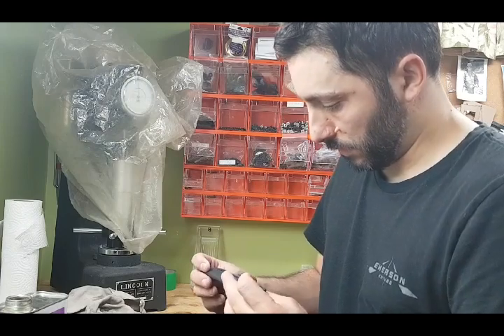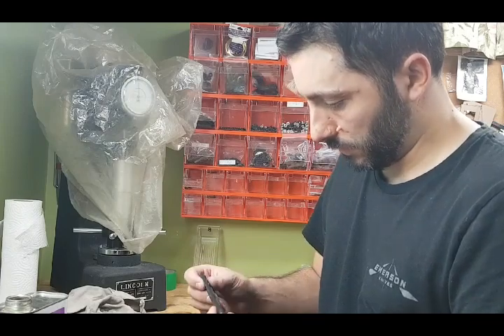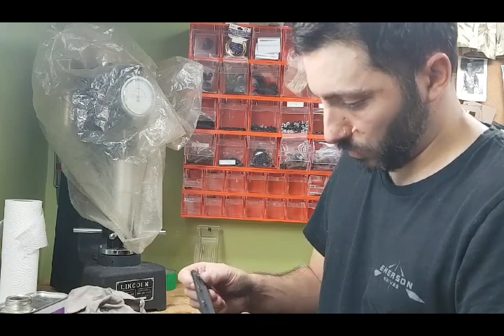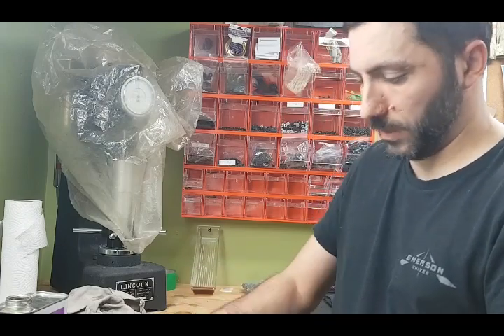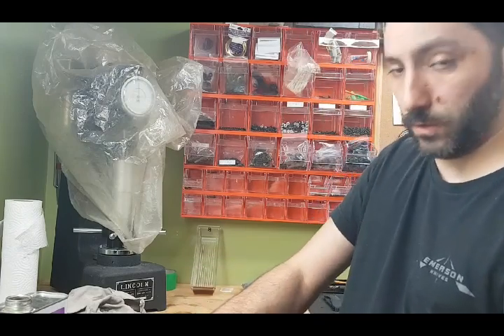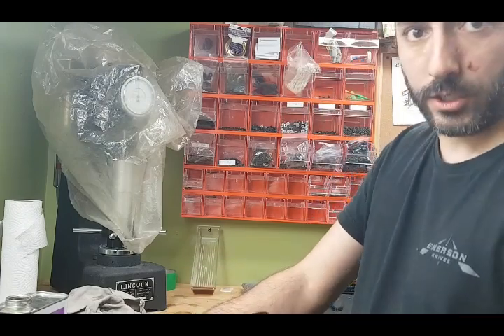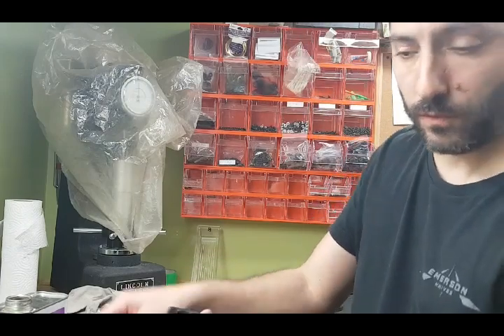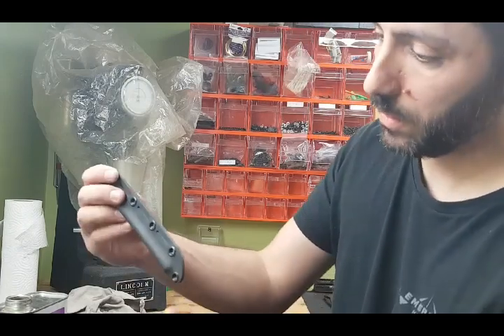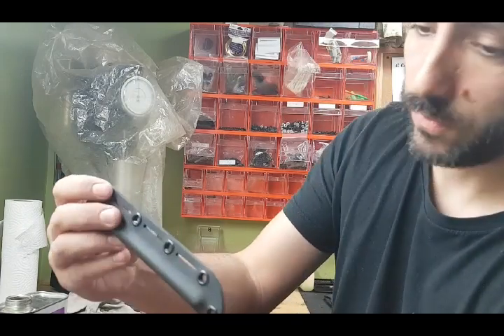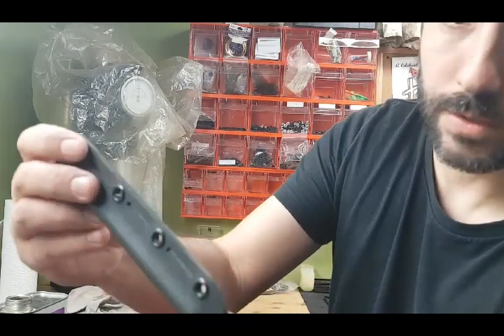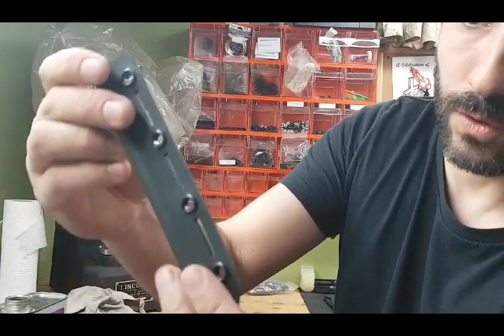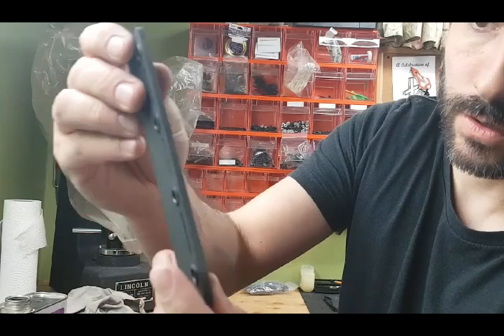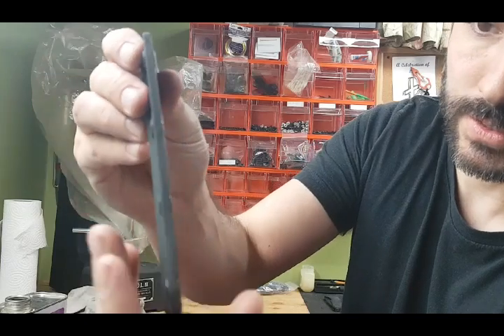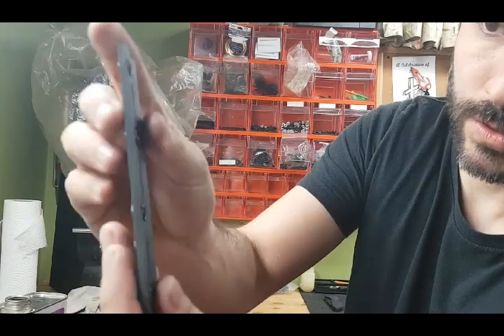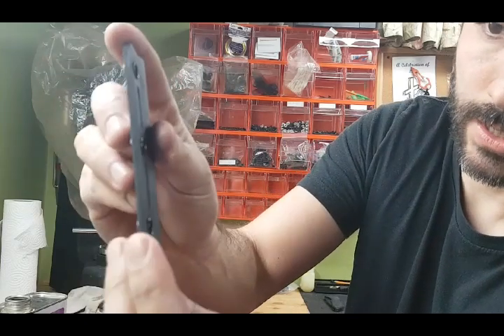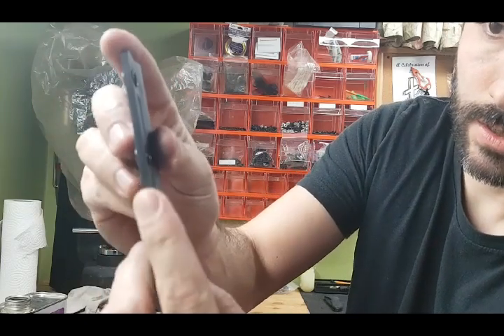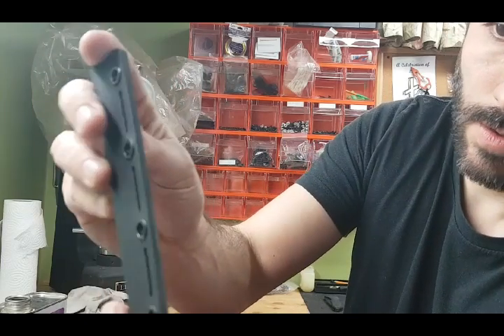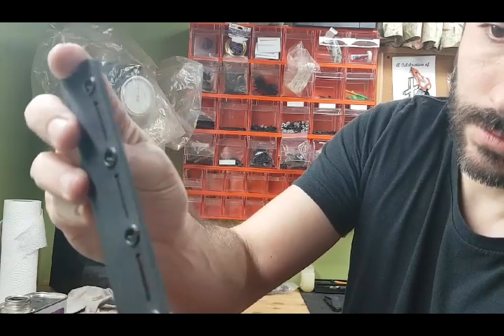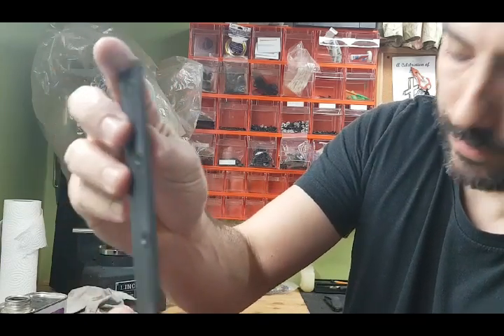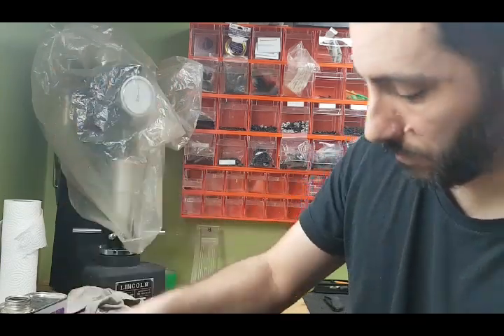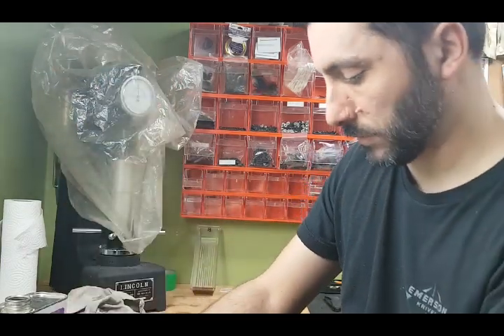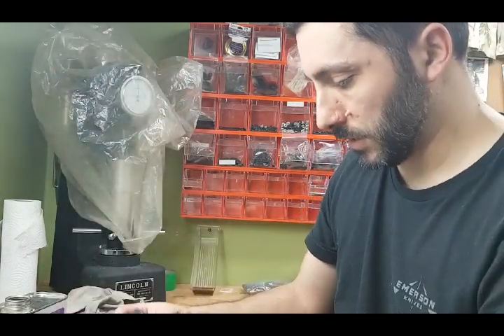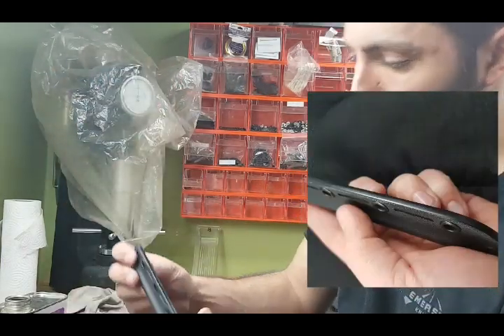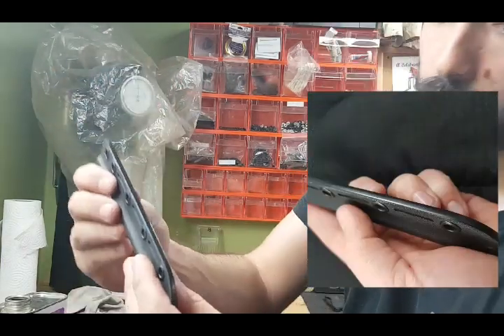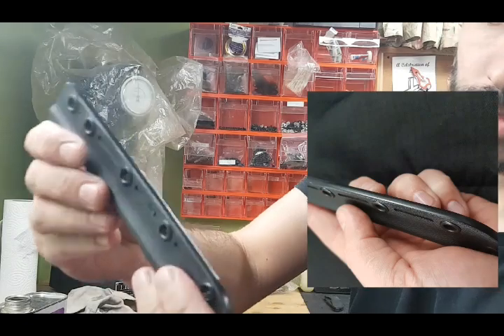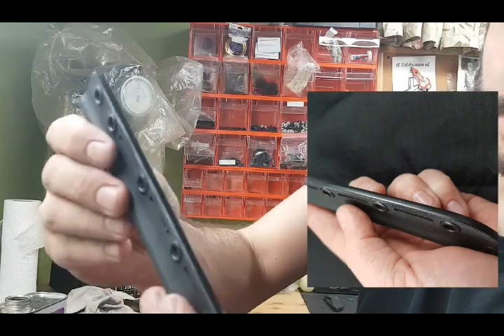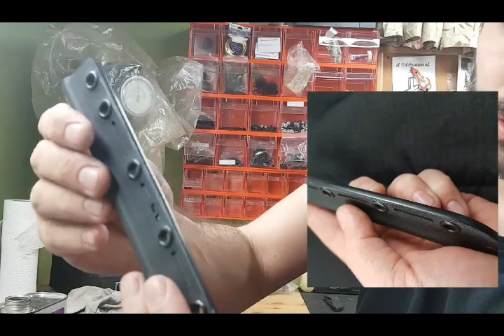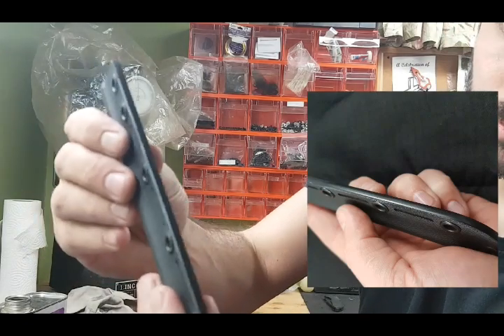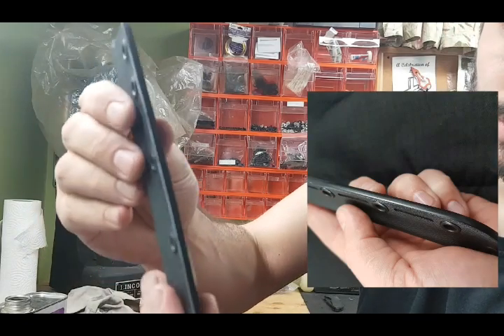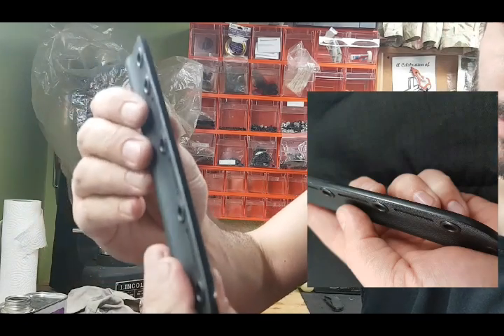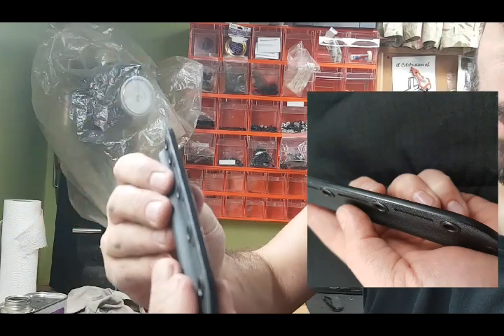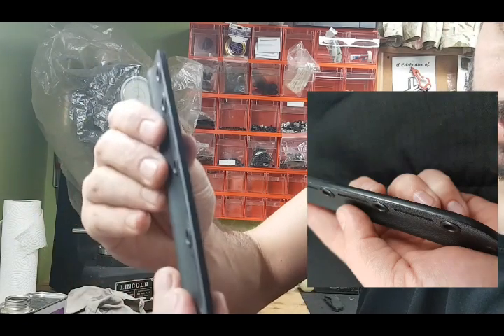So that's more or less it. I'll try to show the before and after — hopefully you can see that. This would be before, and this is after.